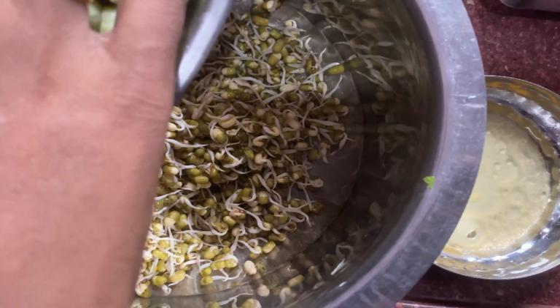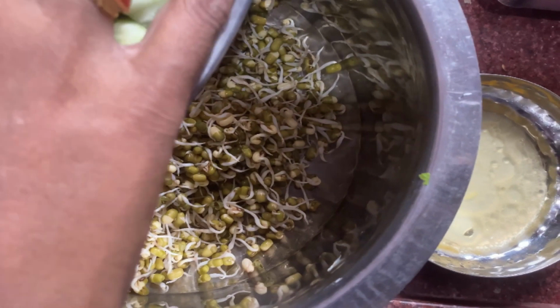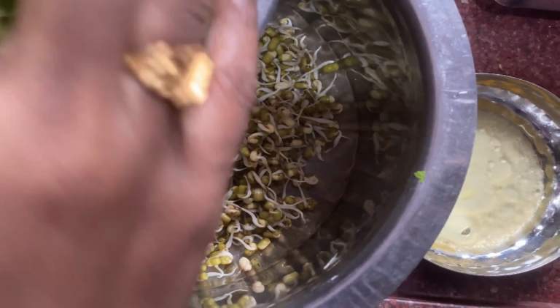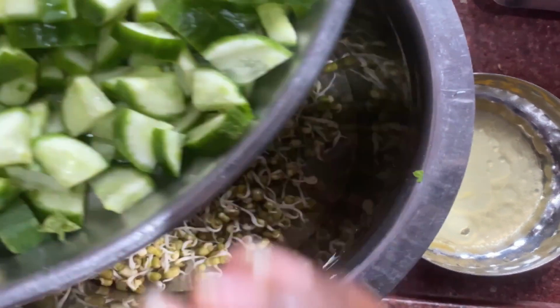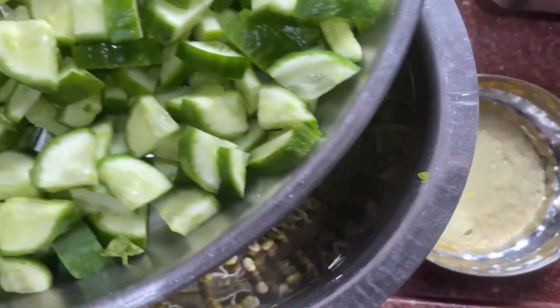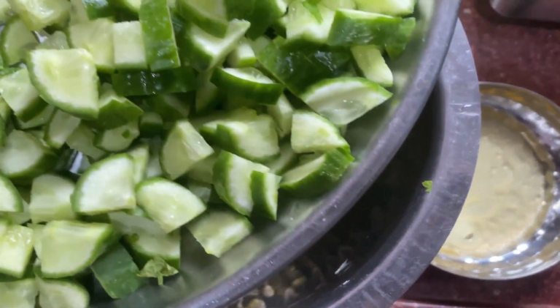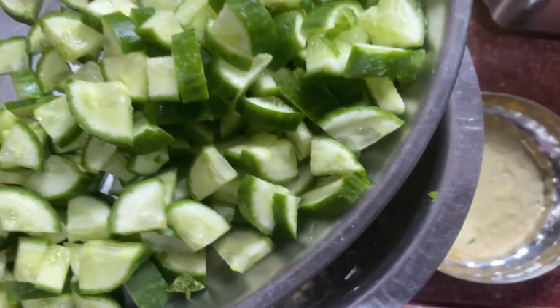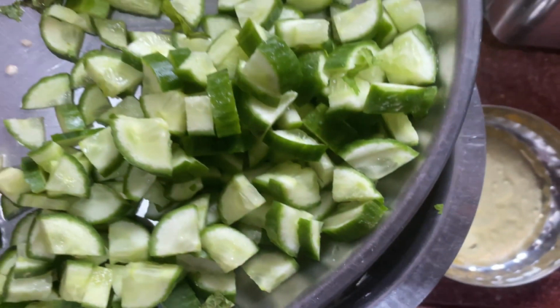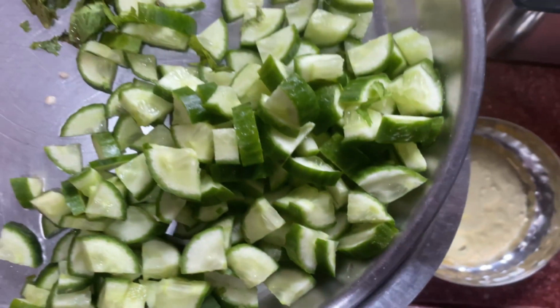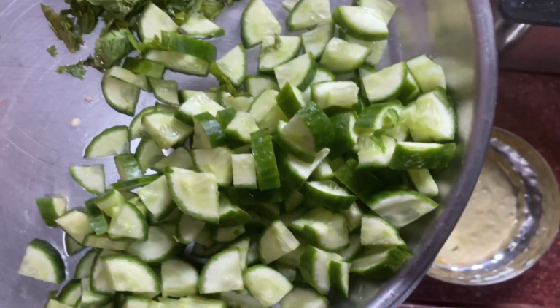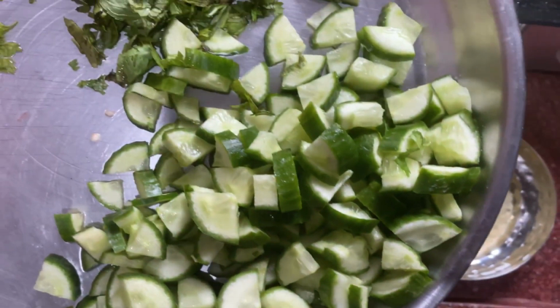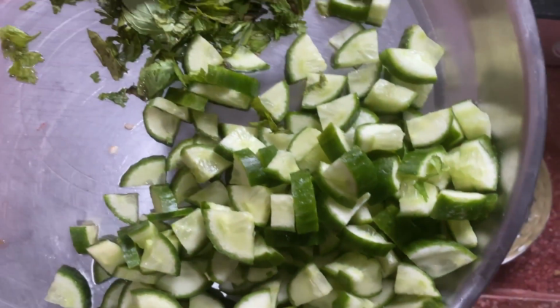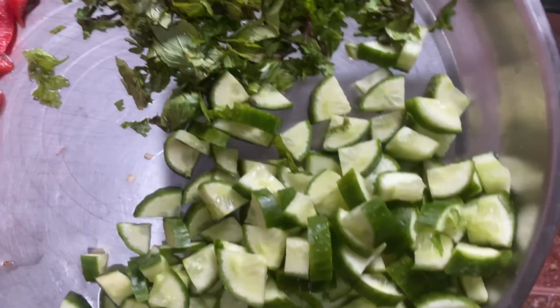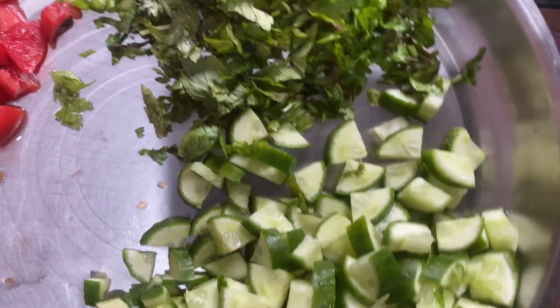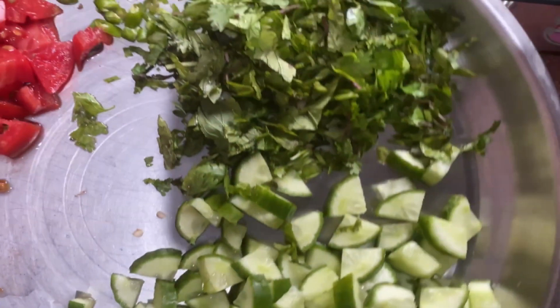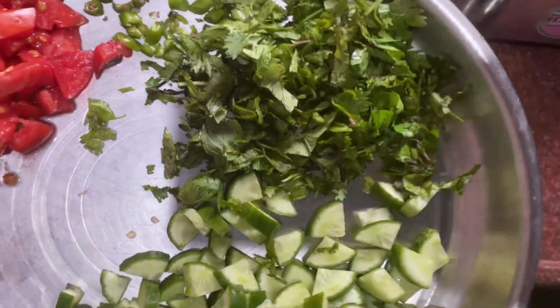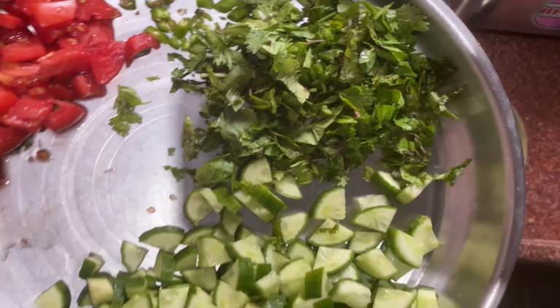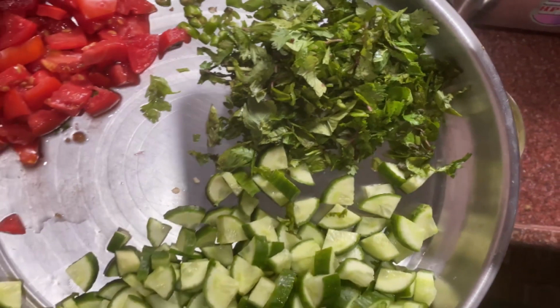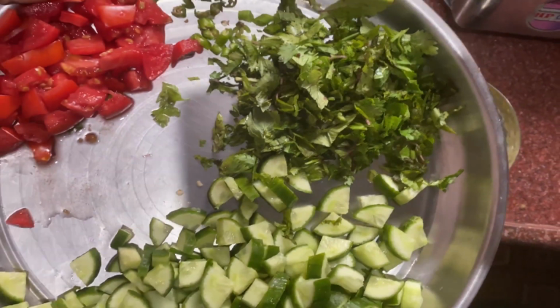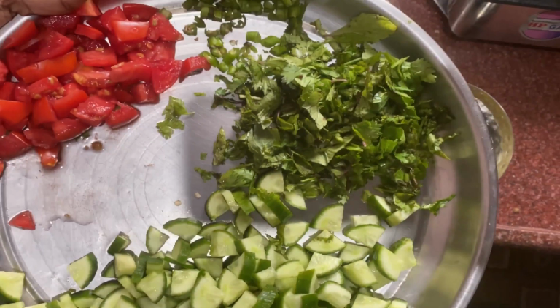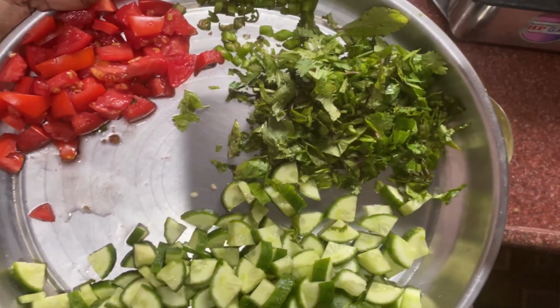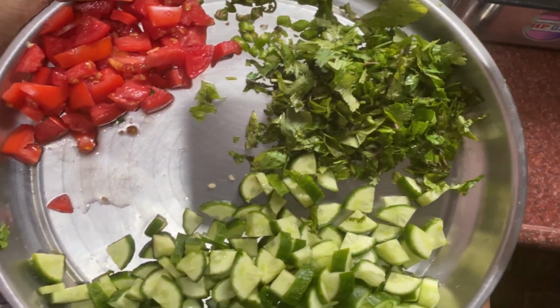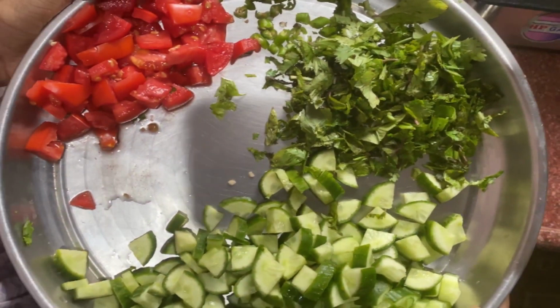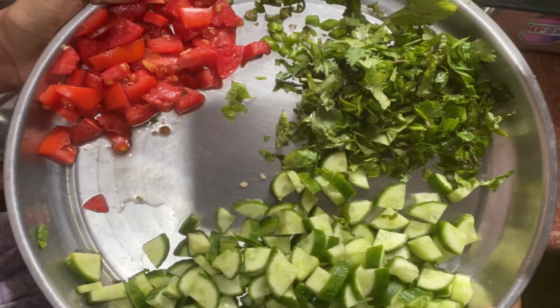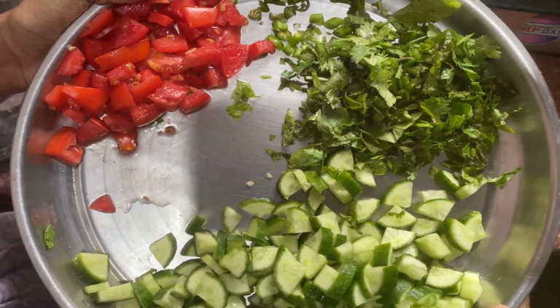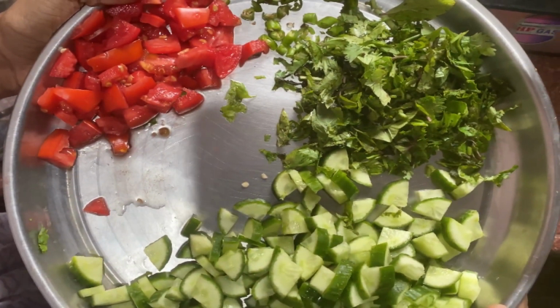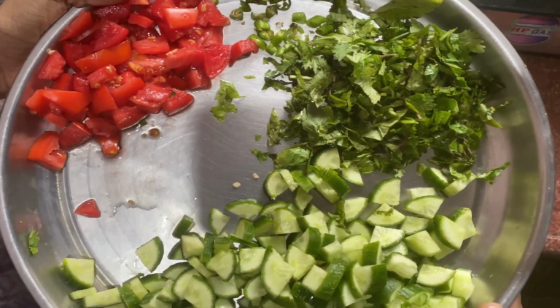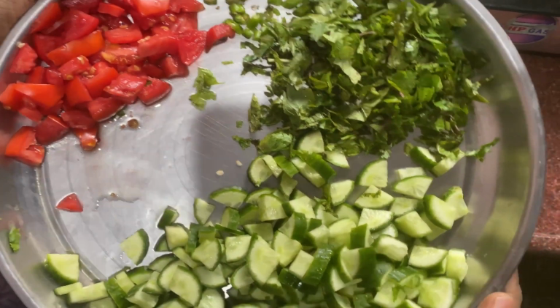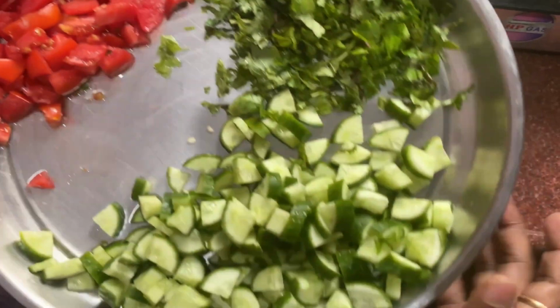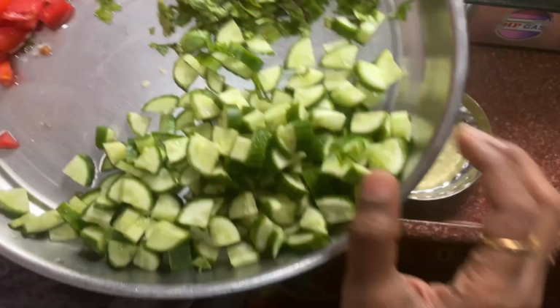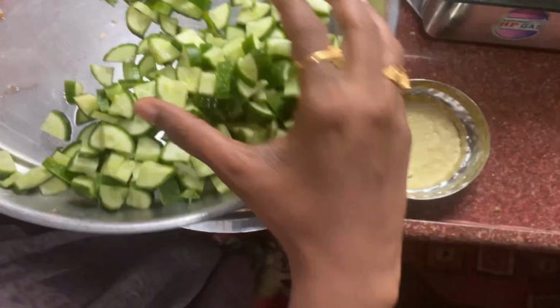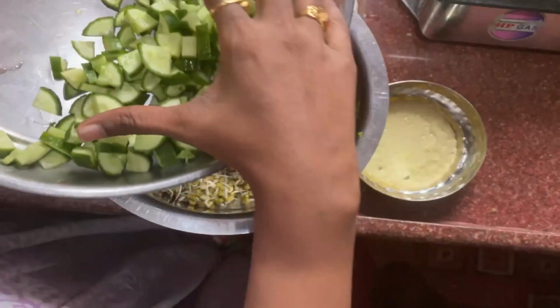Hello everyone, I'm going to introduce sprouts. I'll introduce cucumber, tomato, one chili.